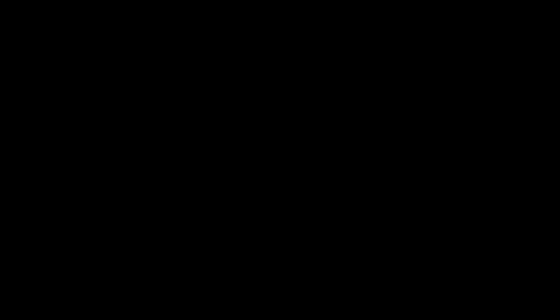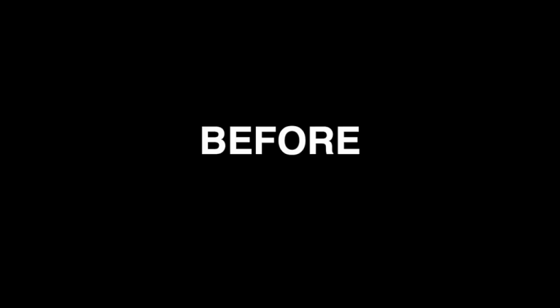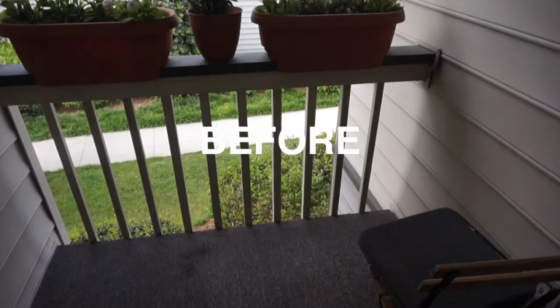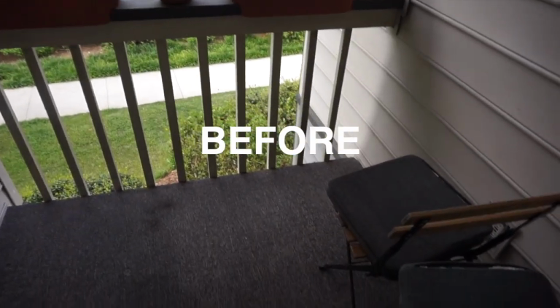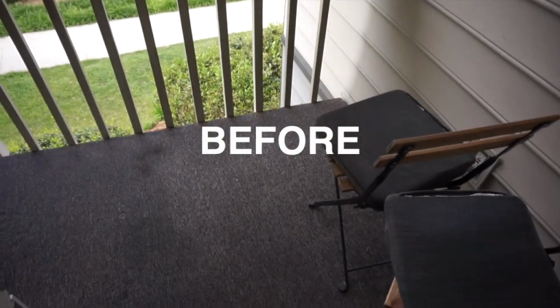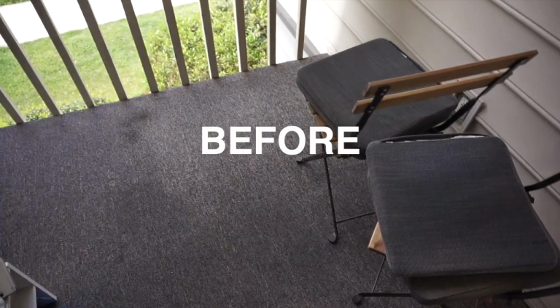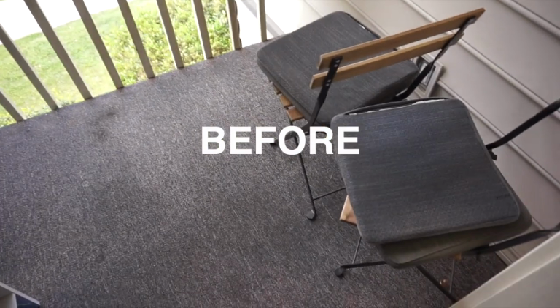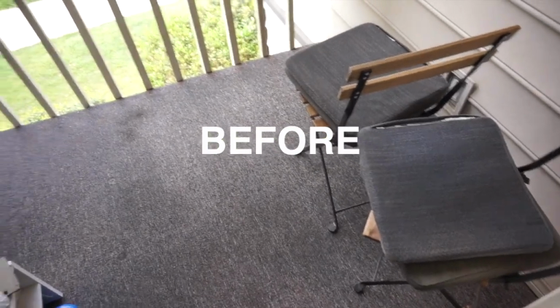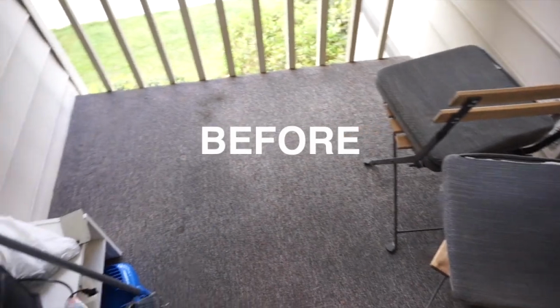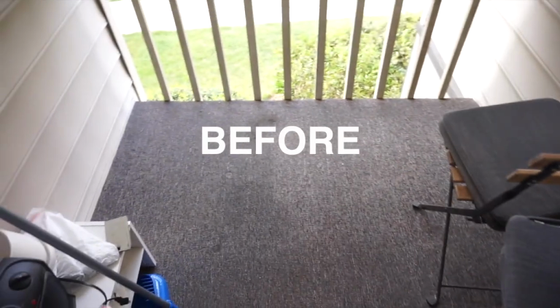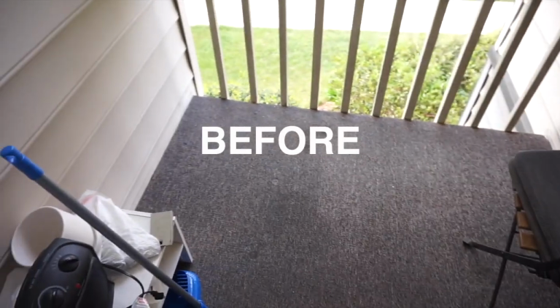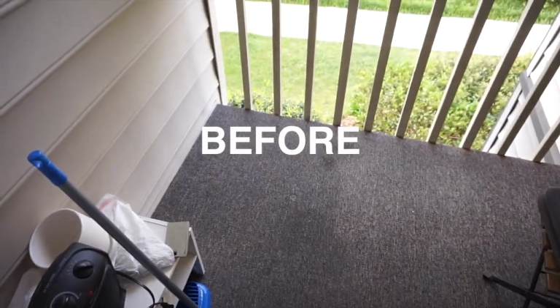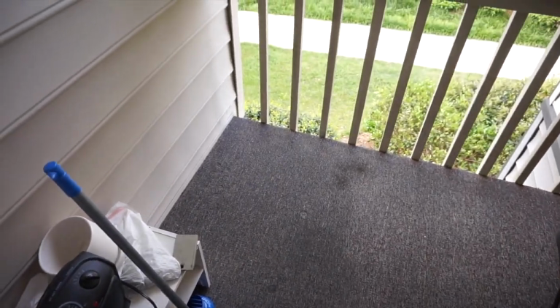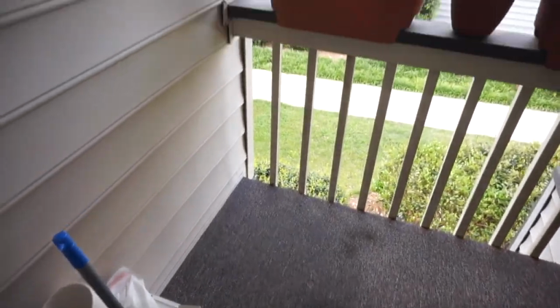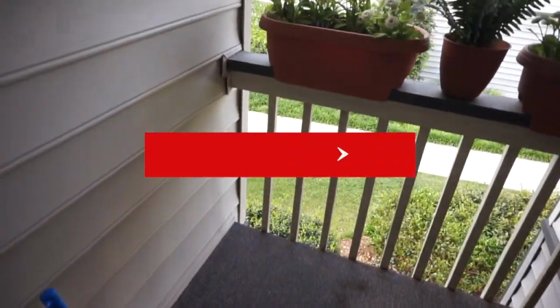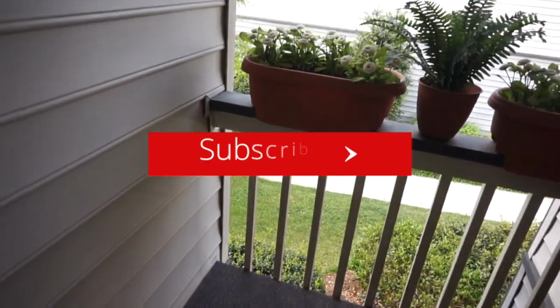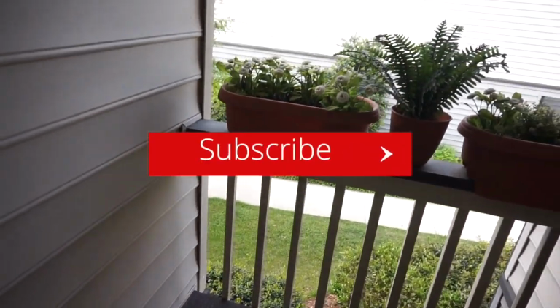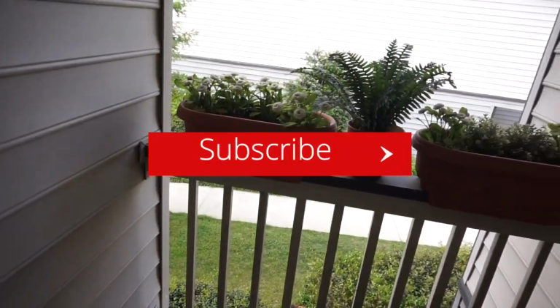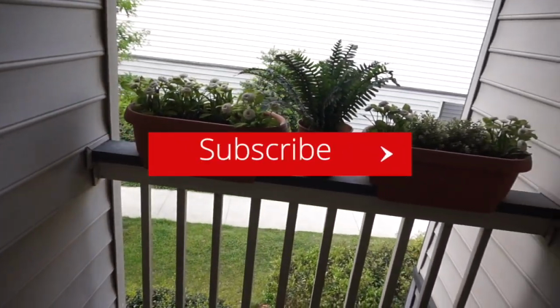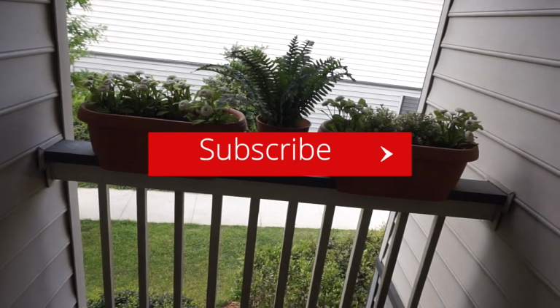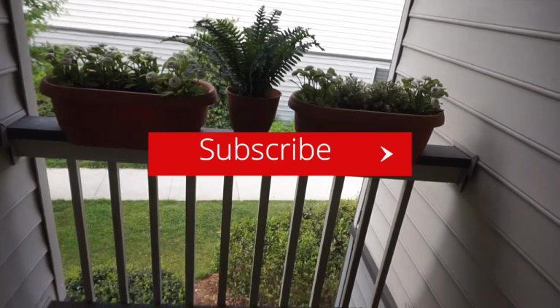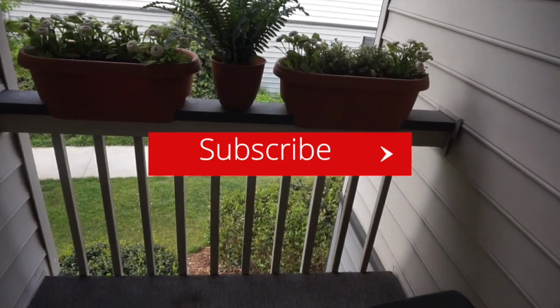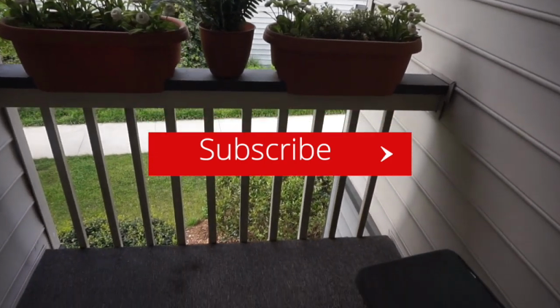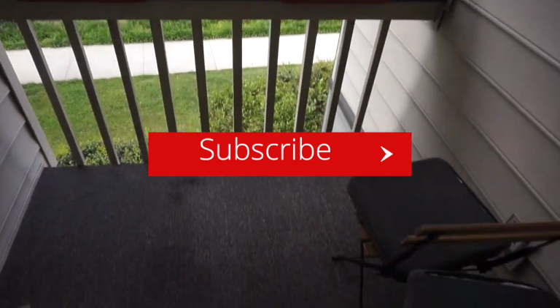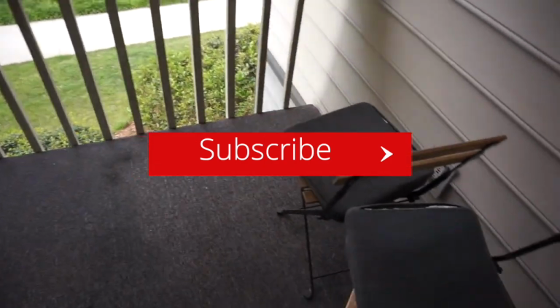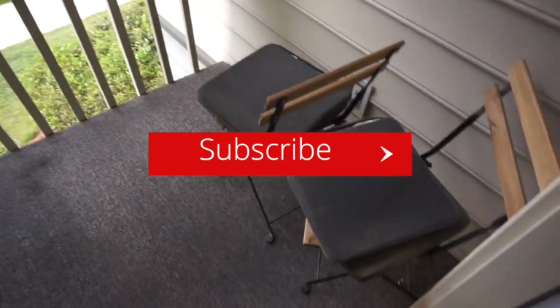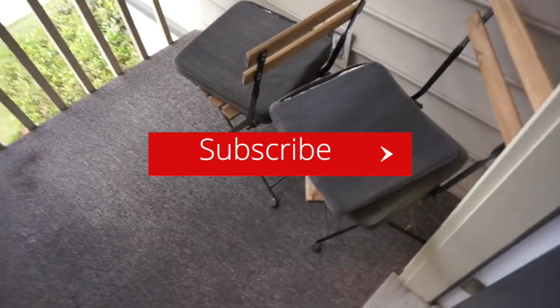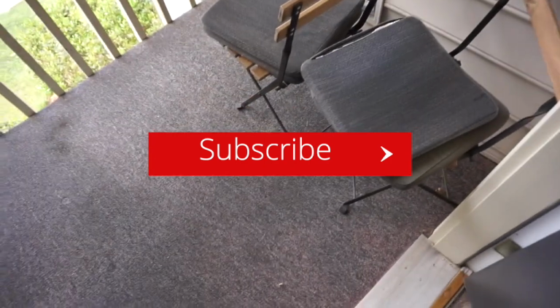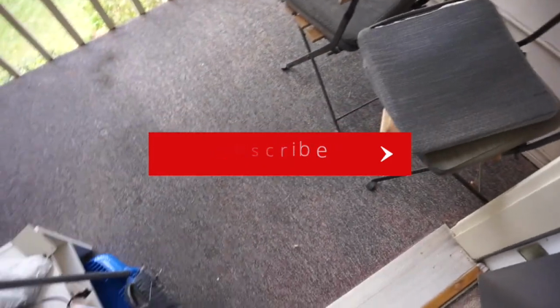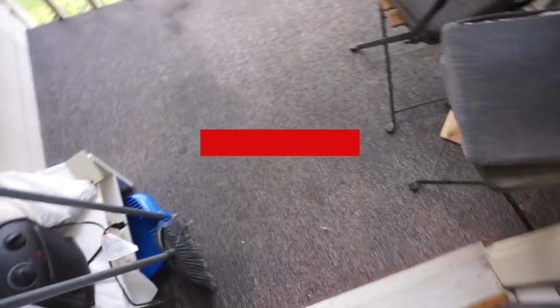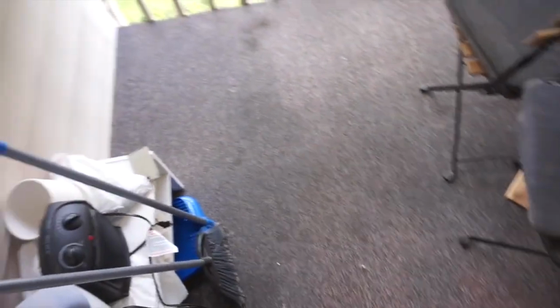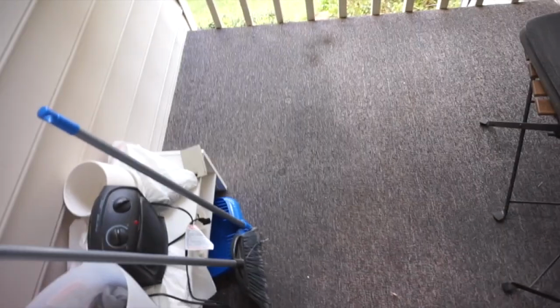So currently this is our balcony — it's nothing, just cleaning it. This is all we got to work with, so we're going to redo it.